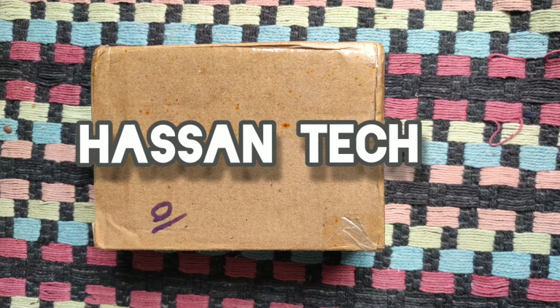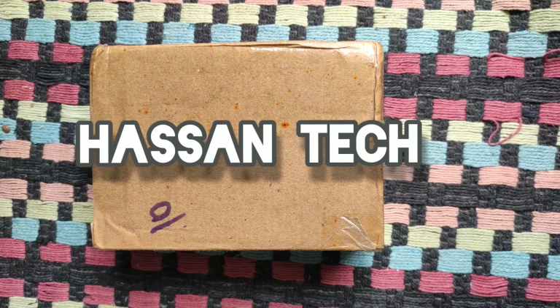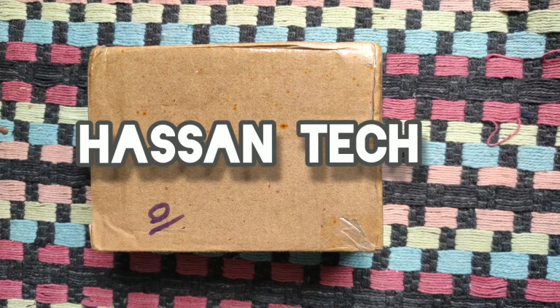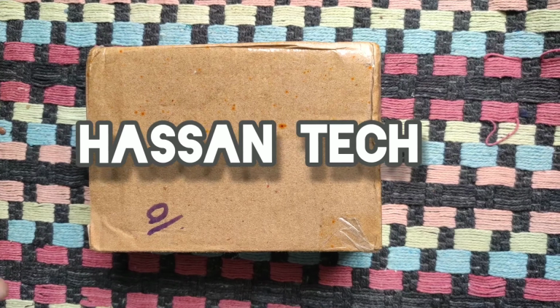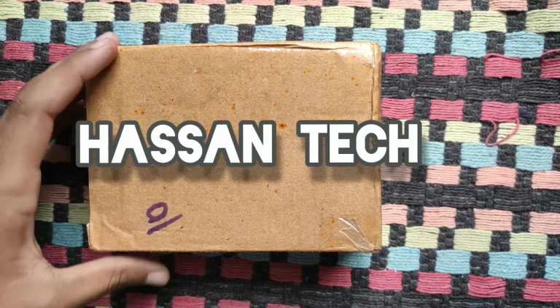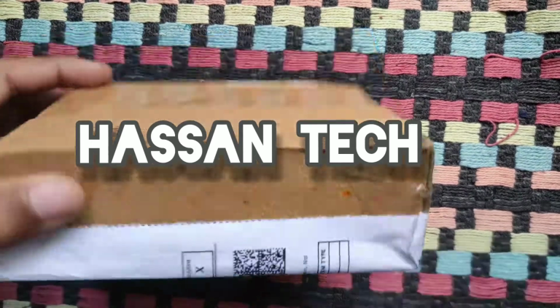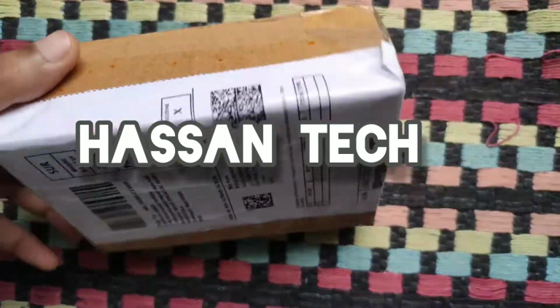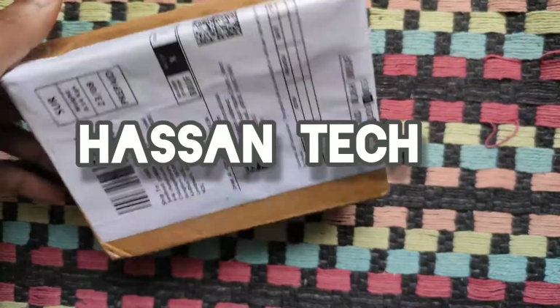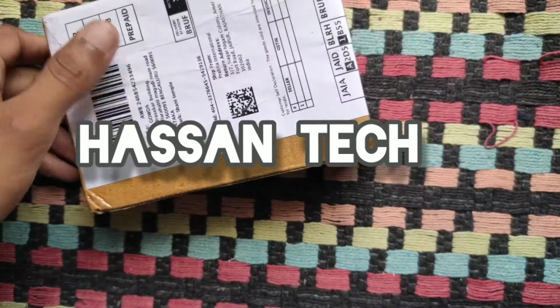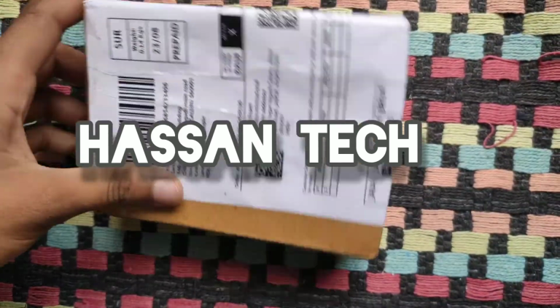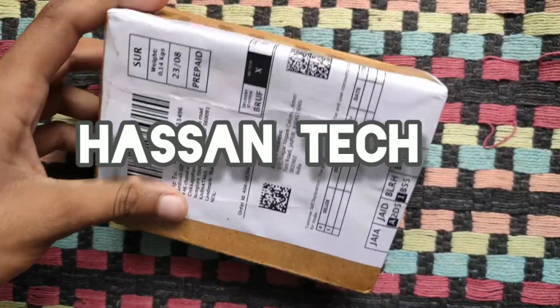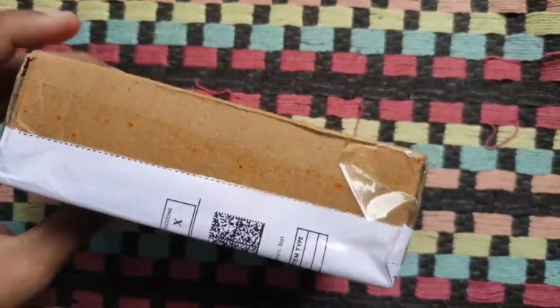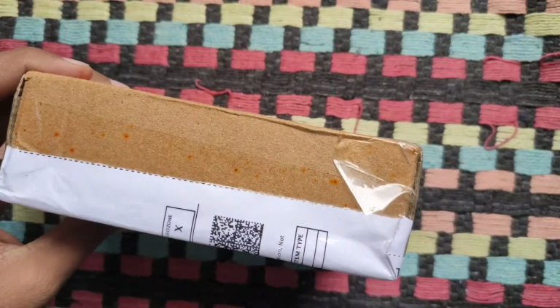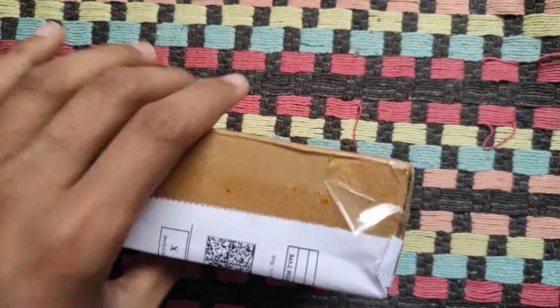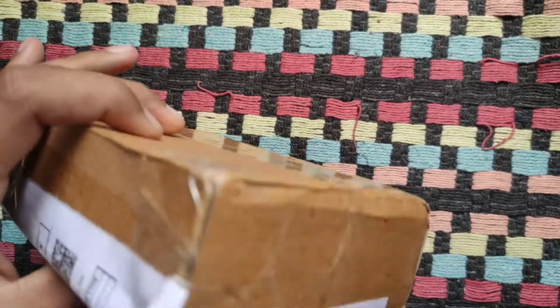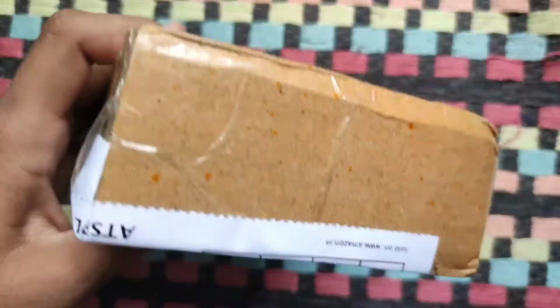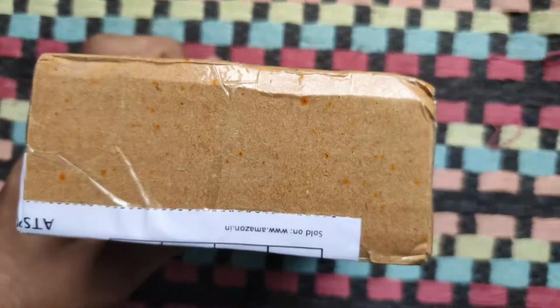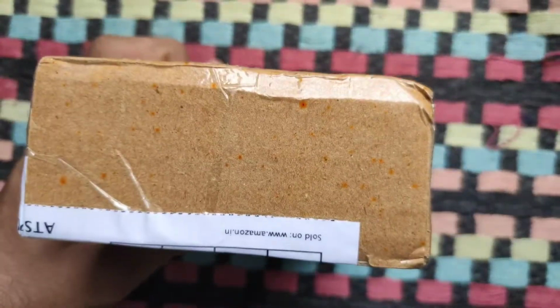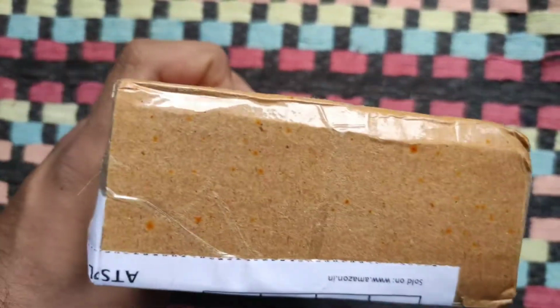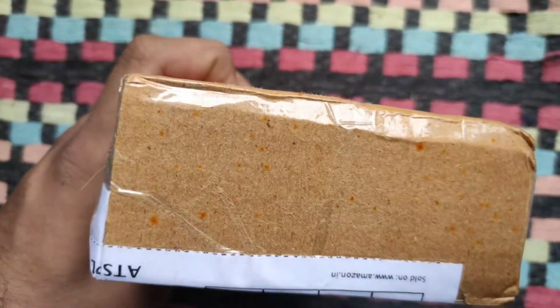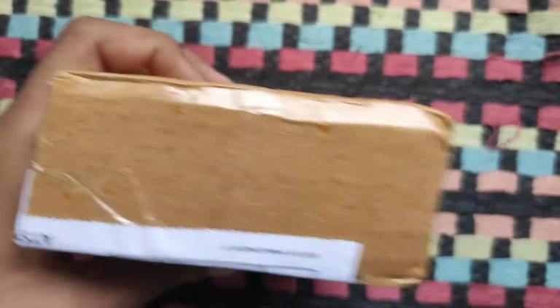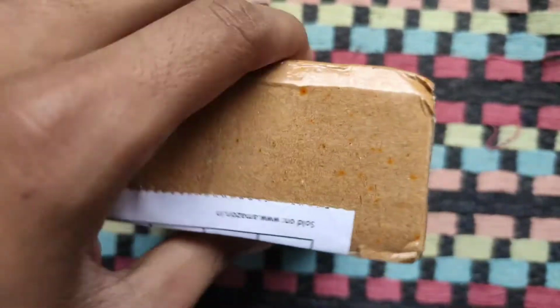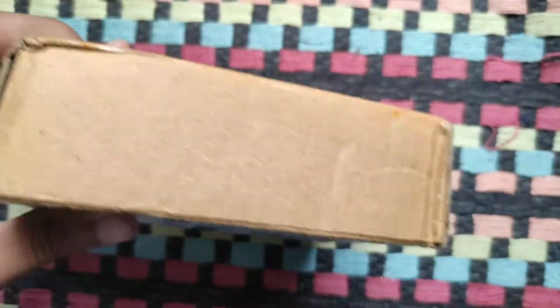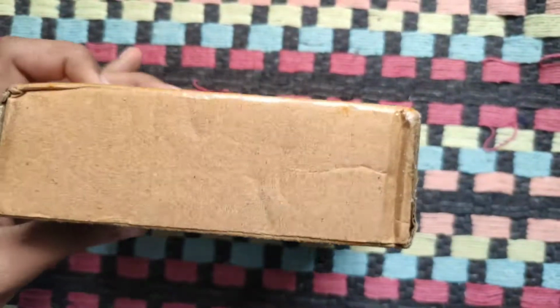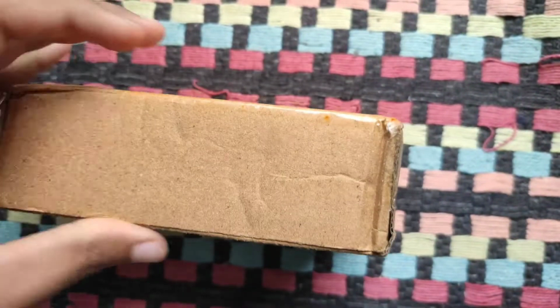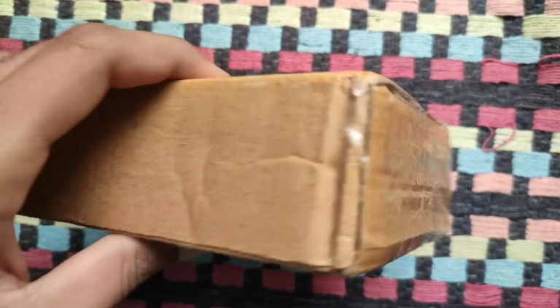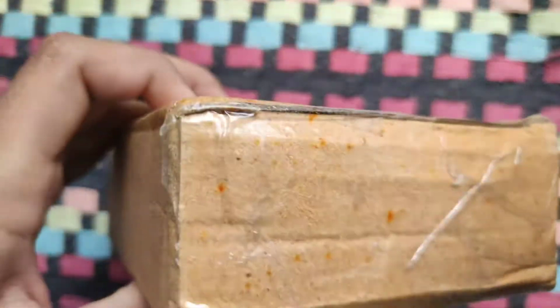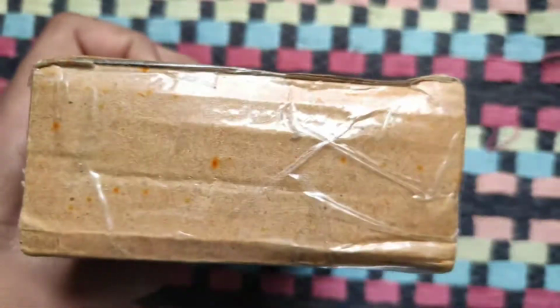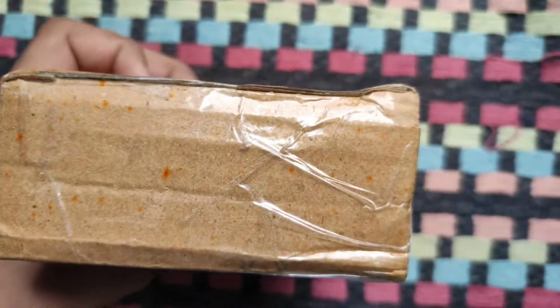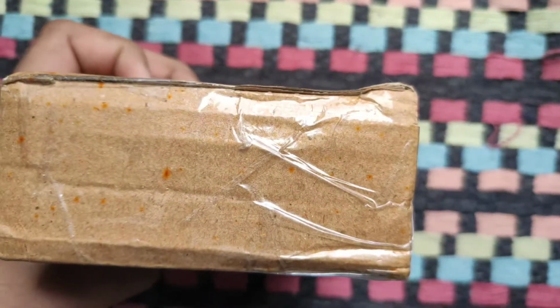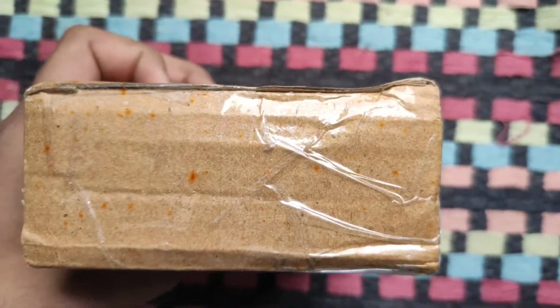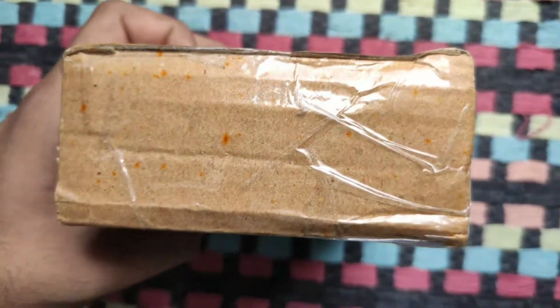Hello YouTube family, welcome back to my channel. So in the last video, I had done an unboxing of a solar panel. So in today's video, I will be doing an unboxing of a solar charge controller kit.